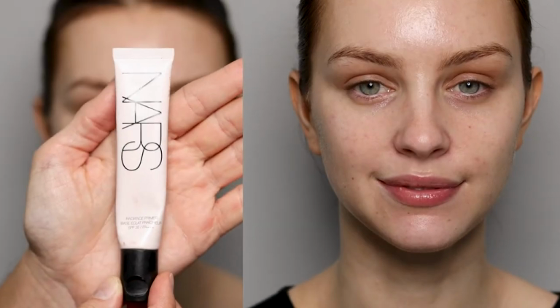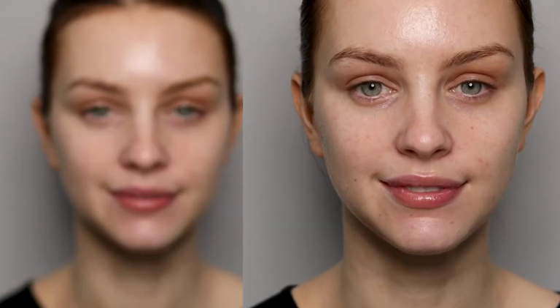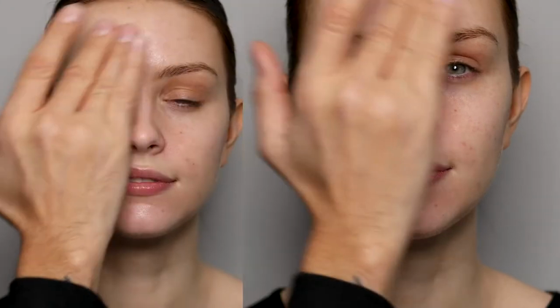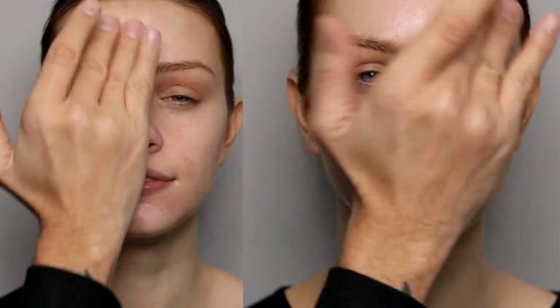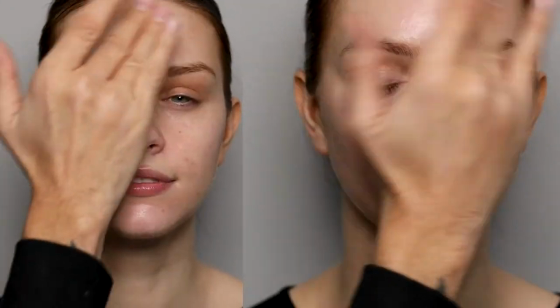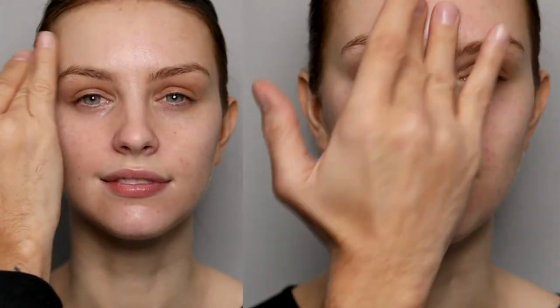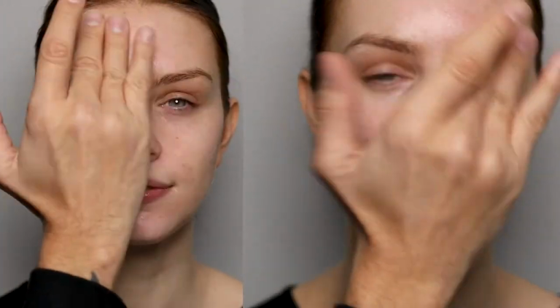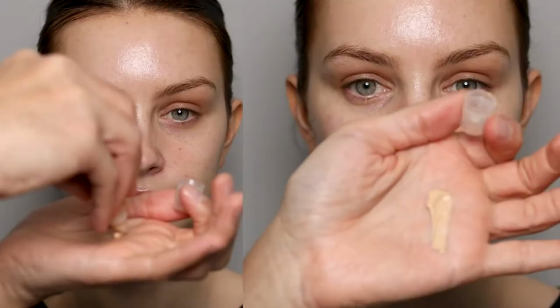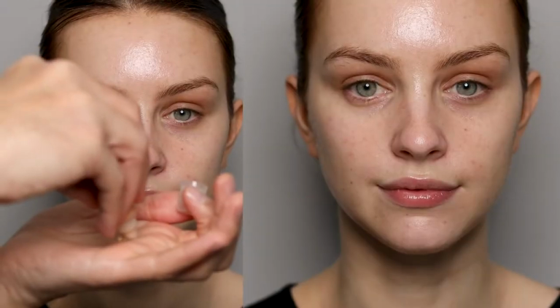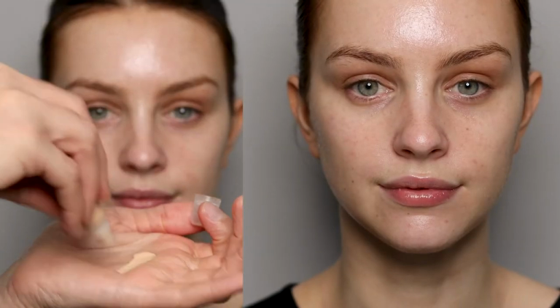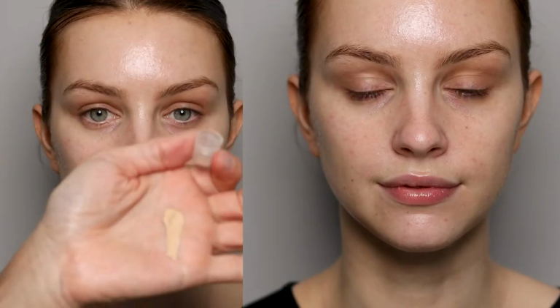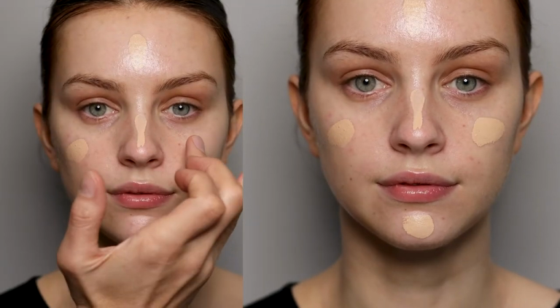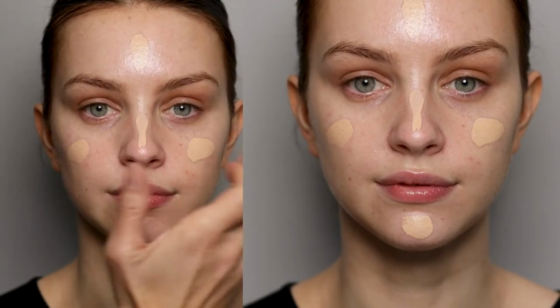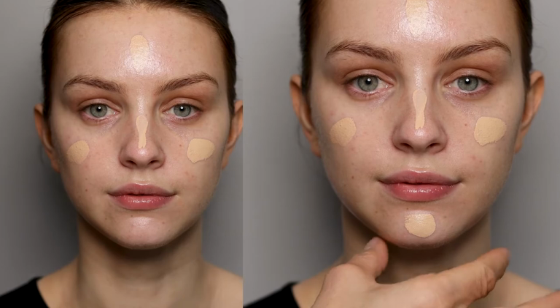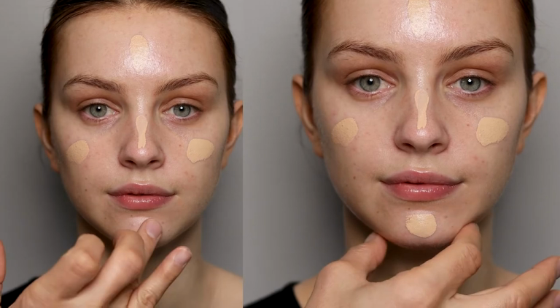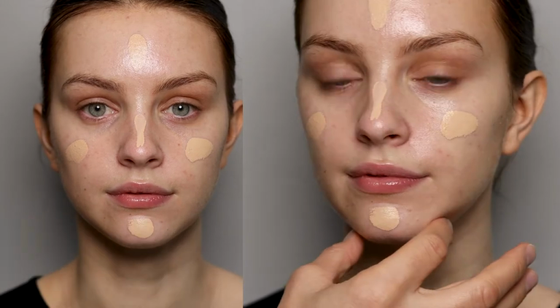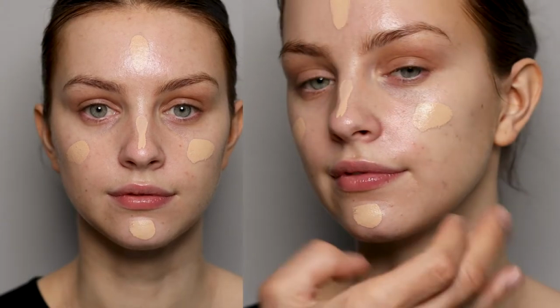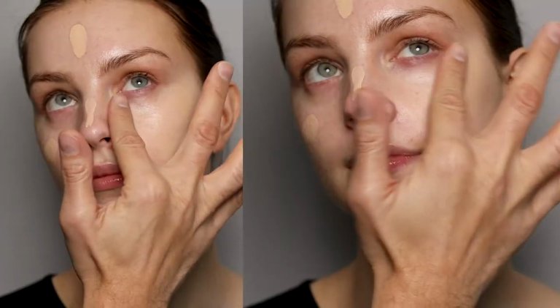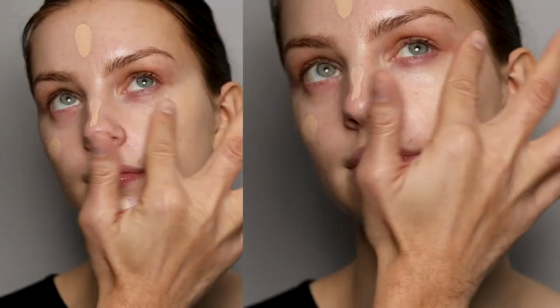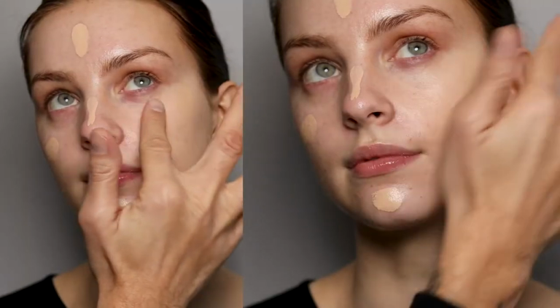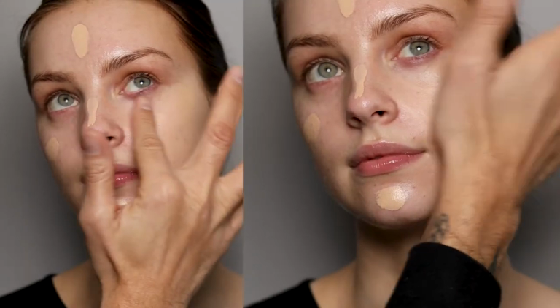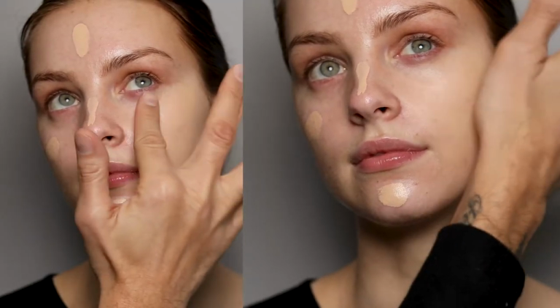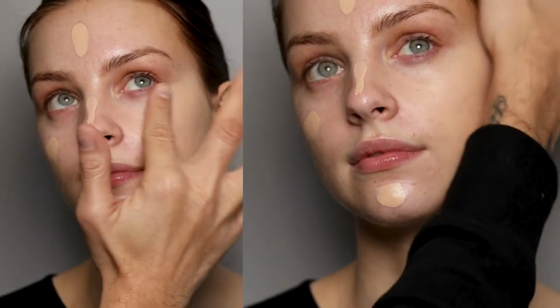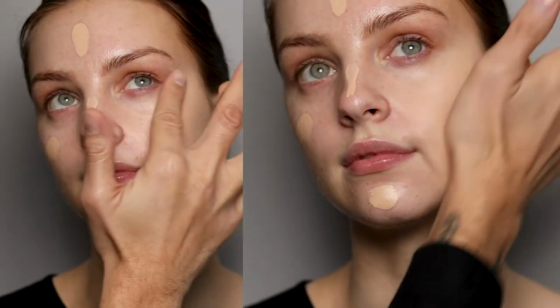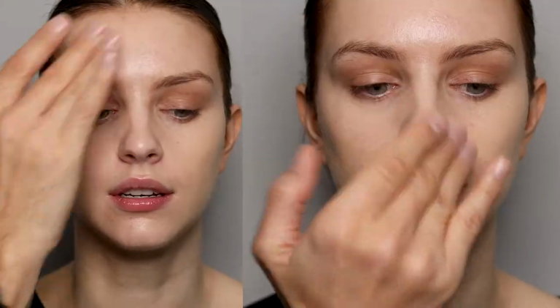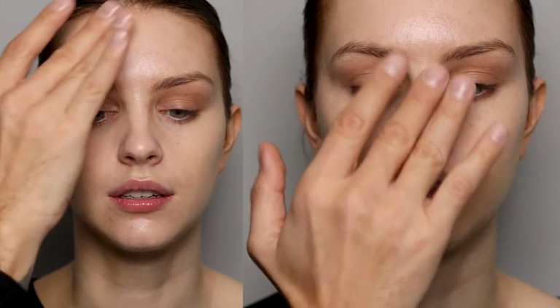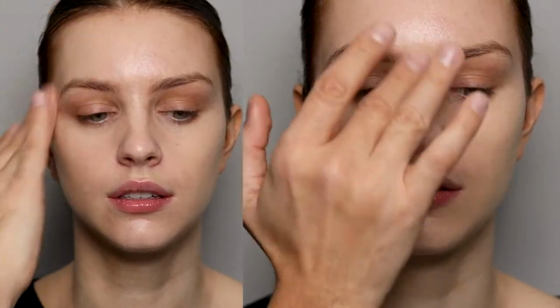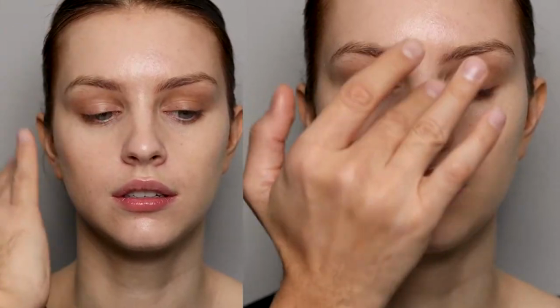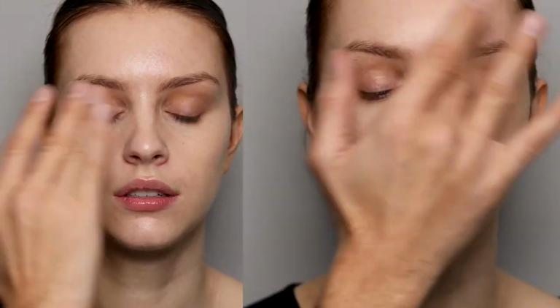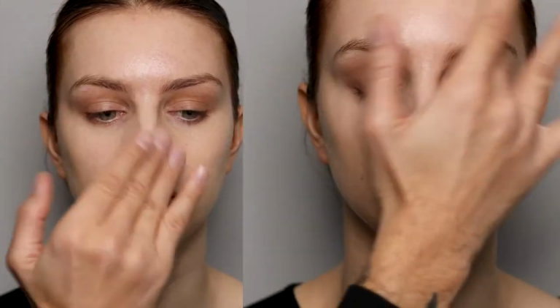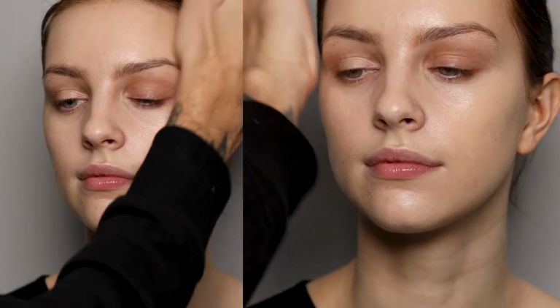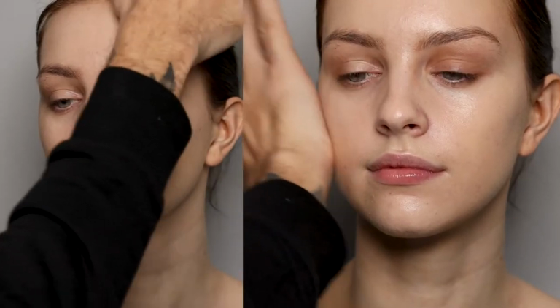Then the Radiance Primer sits underneath the foundation. For foundation I'm using Natural Radiant Longwear in the color DeVille. I've put it where she needs it the most and then use my palms and fingers to press it into the skin.